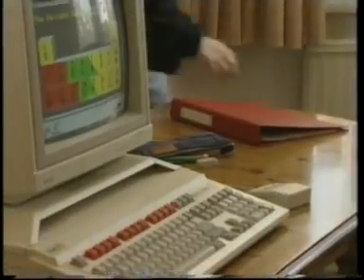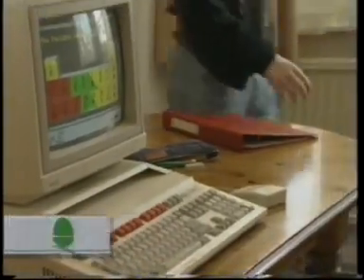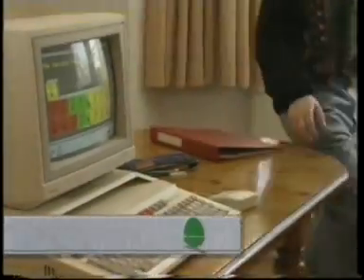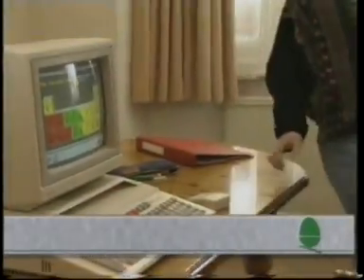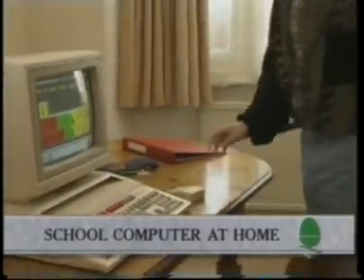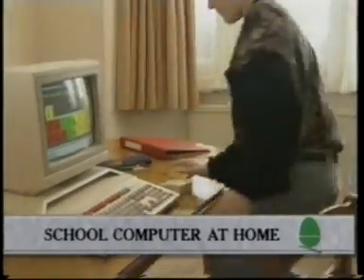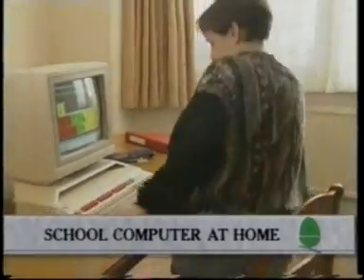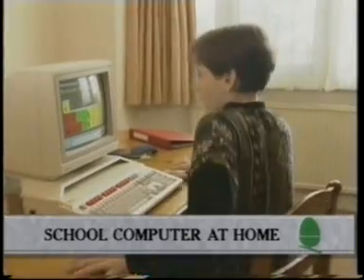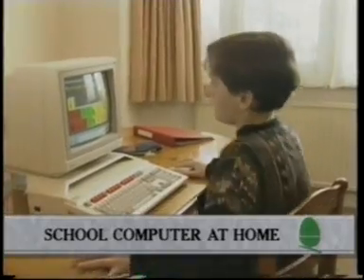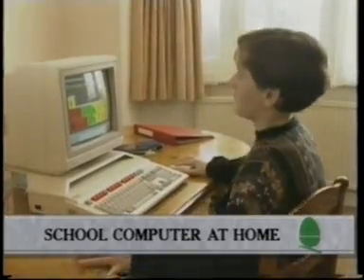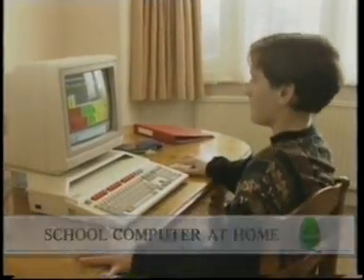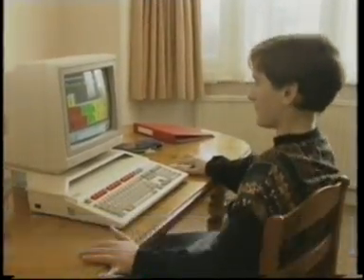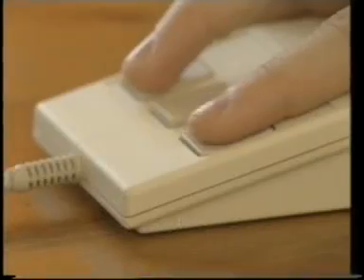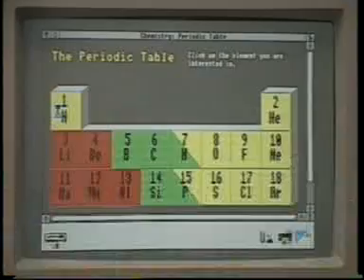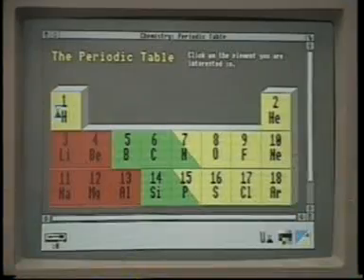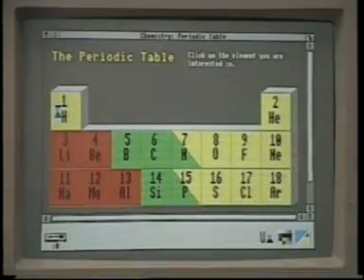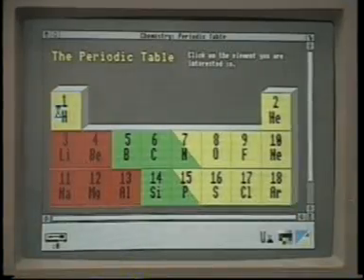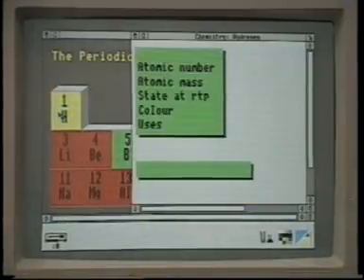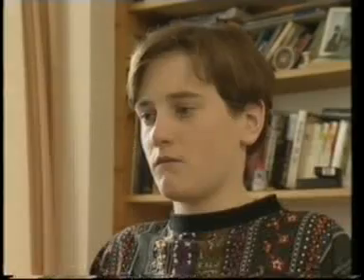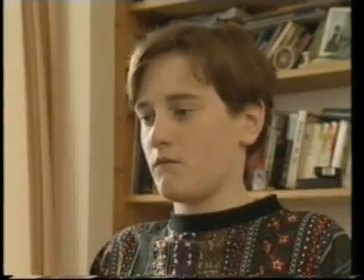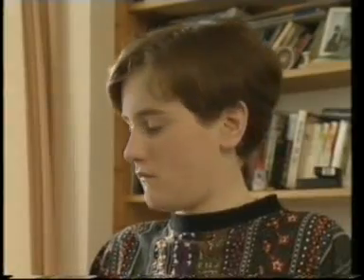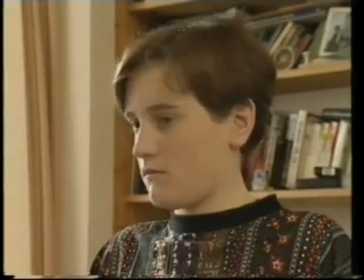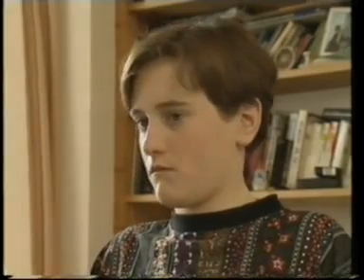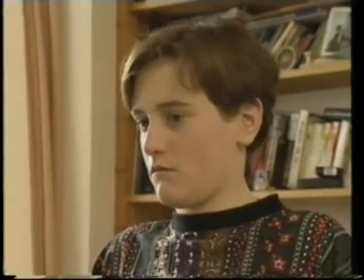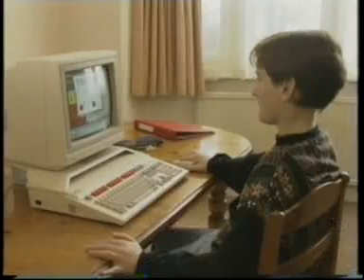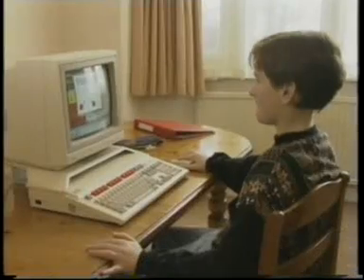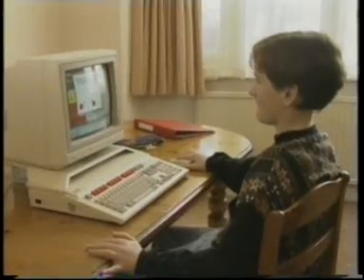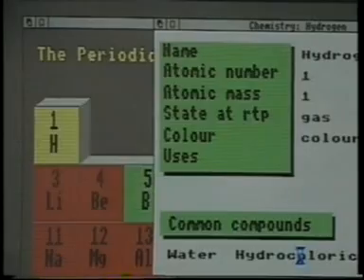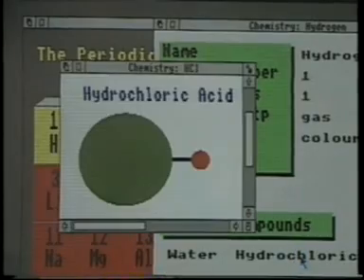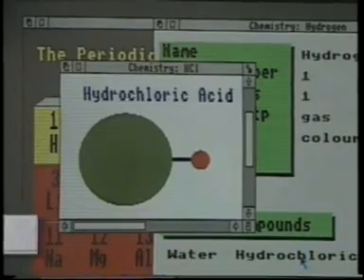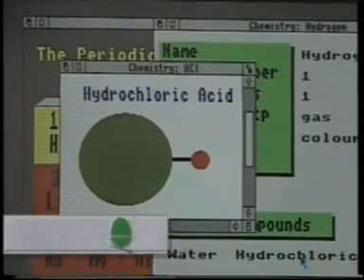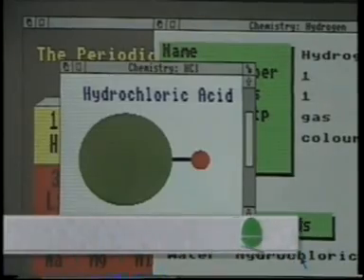Give your children a head start. By having a BBC A3000 computer in your own home, they will build on the solid foundation of the school's teaching and let their imaginations run free.